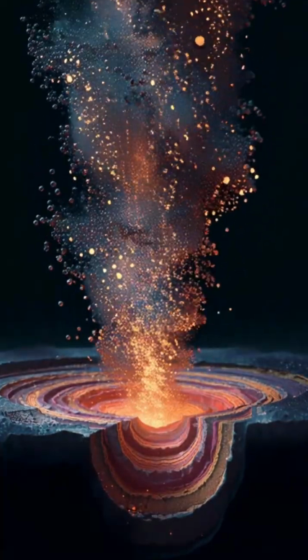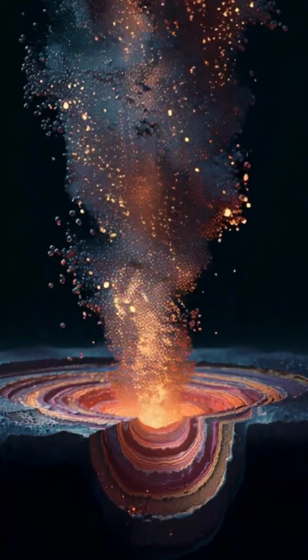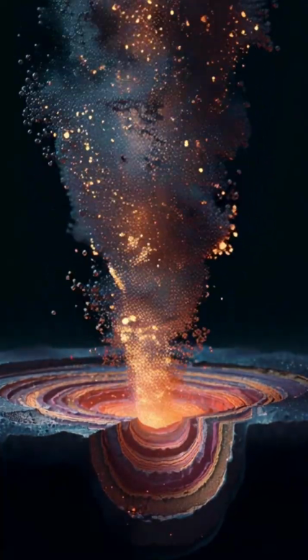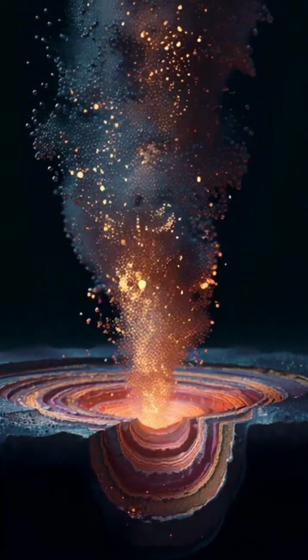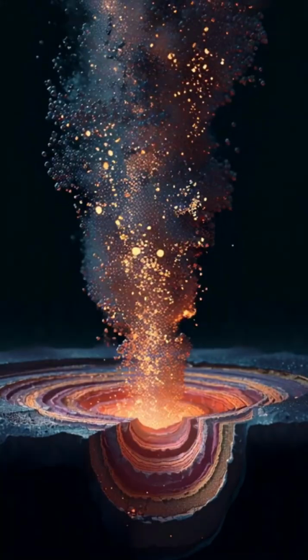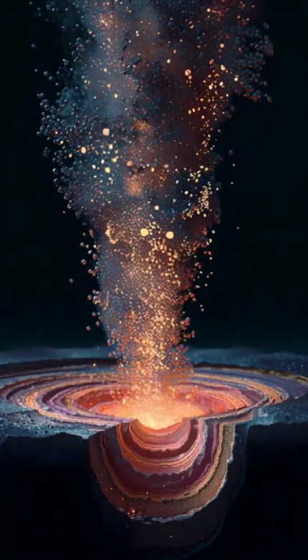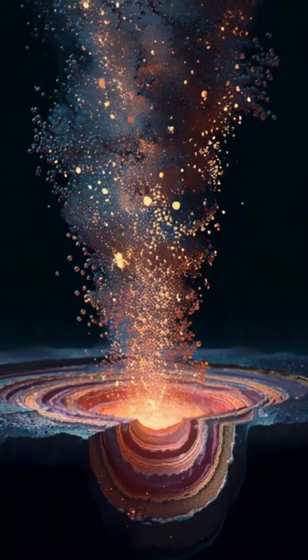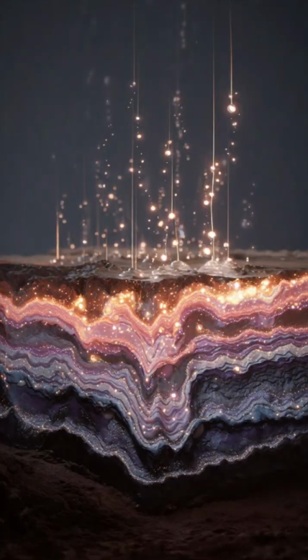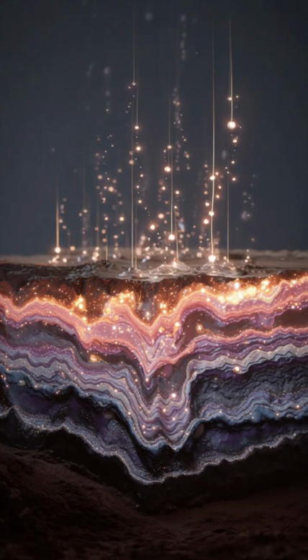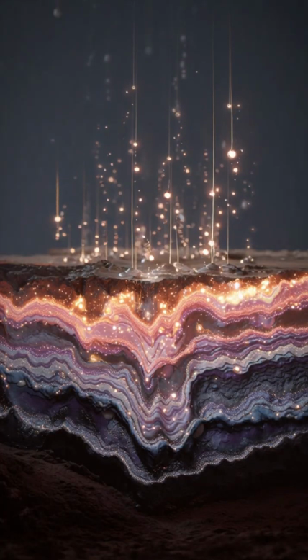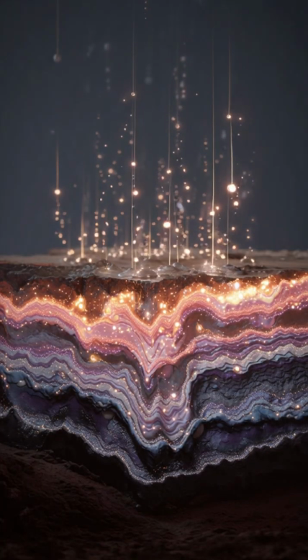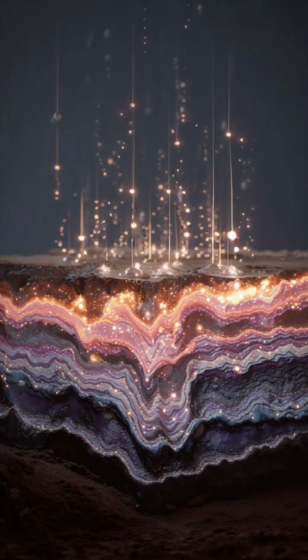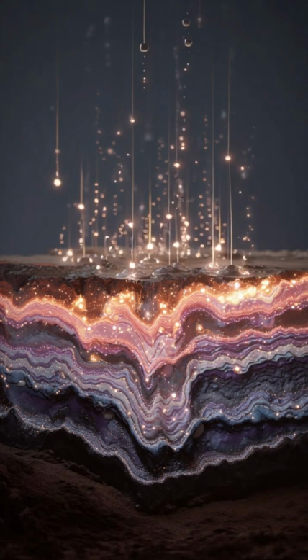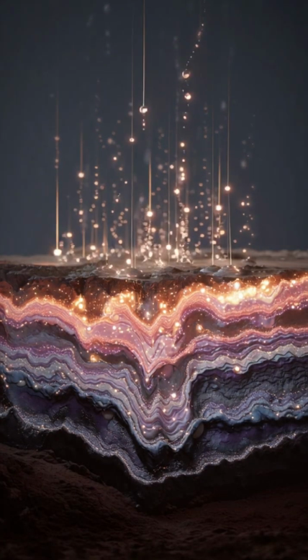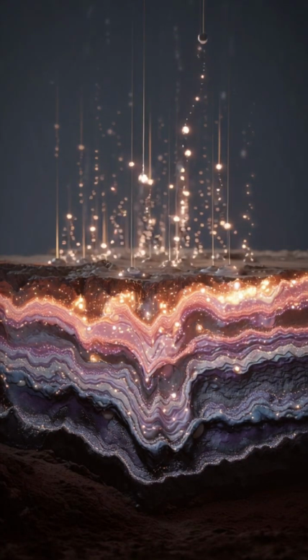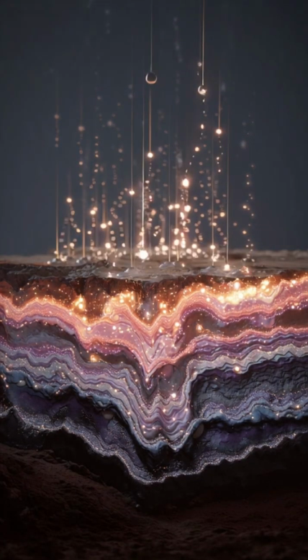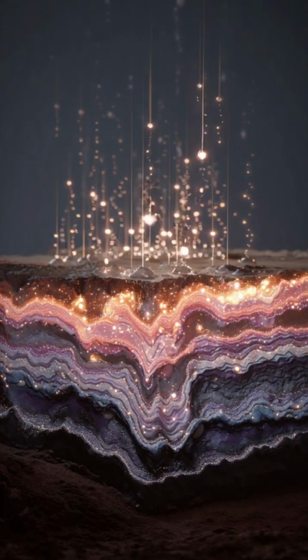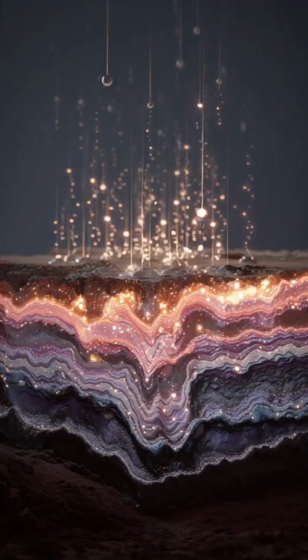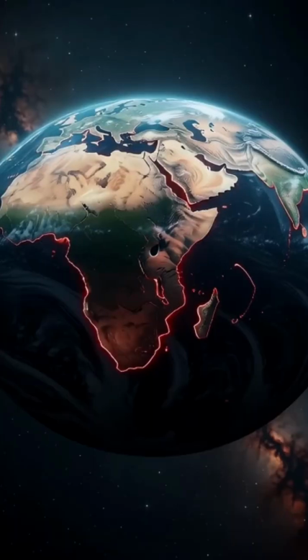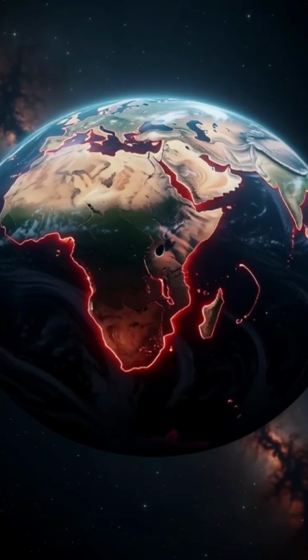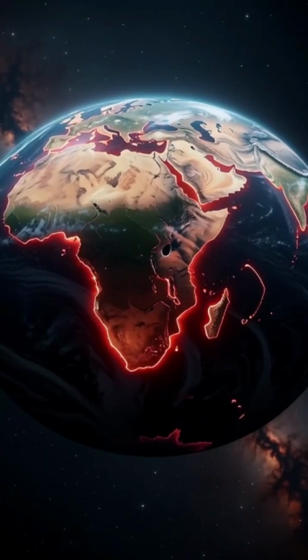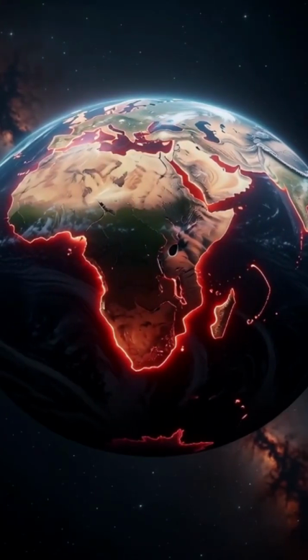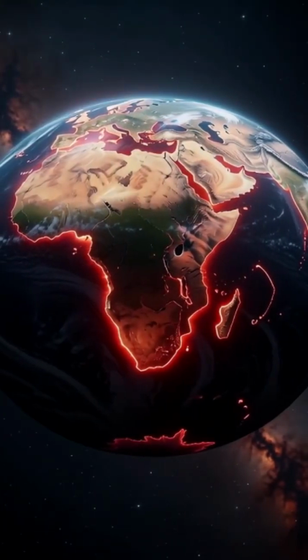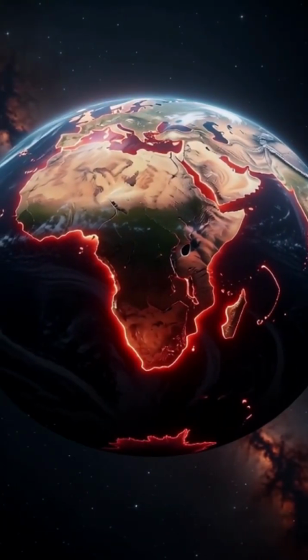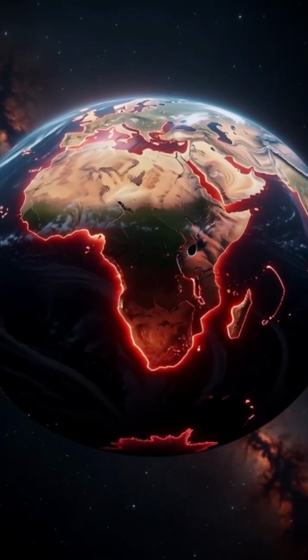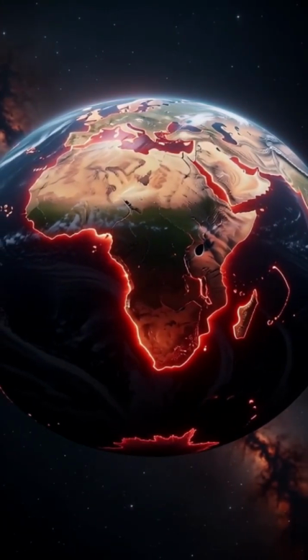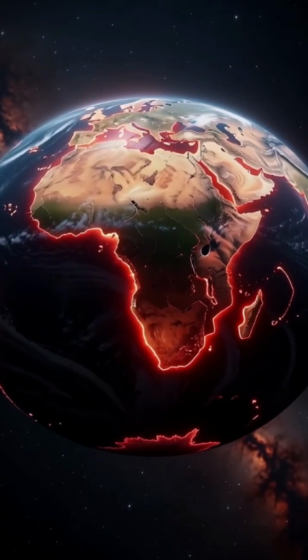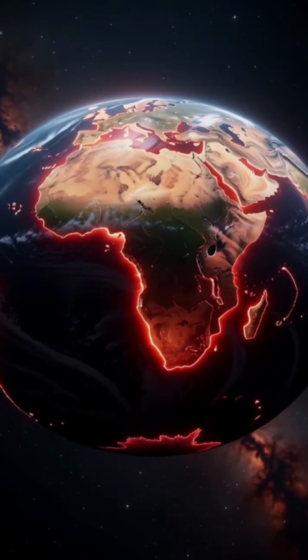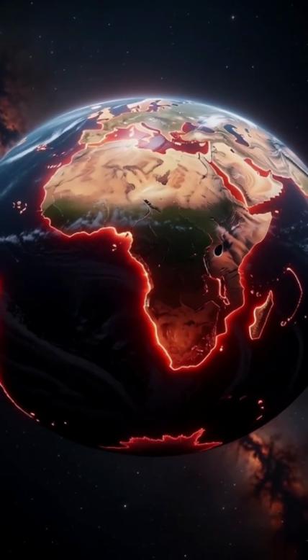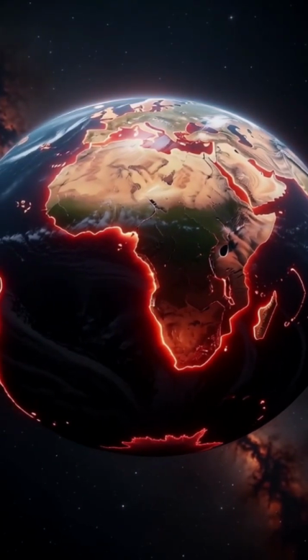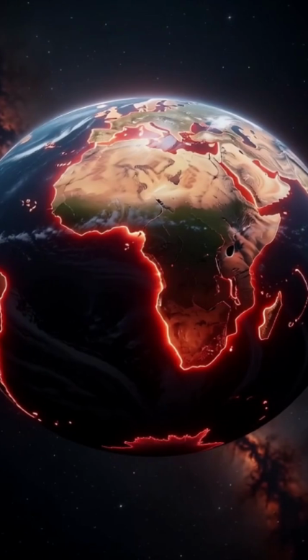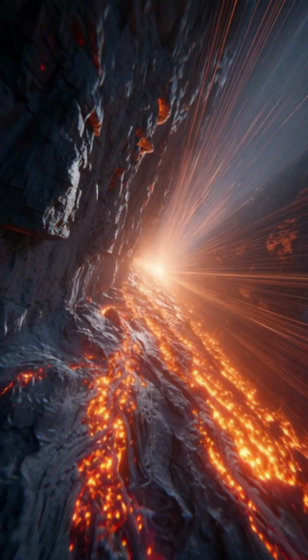That leak disrupted what should have been neat chemical layers, and instead left giant low-velocity provinces beneath Africa and the Pacific, and puddle-like ultra-low-velocity zones clinging to the core.